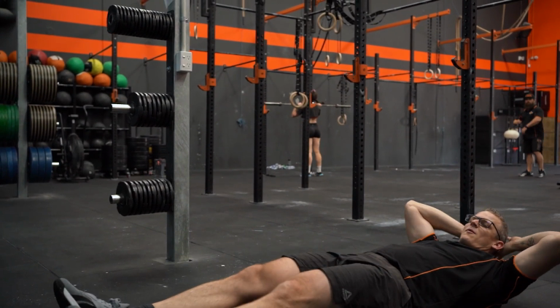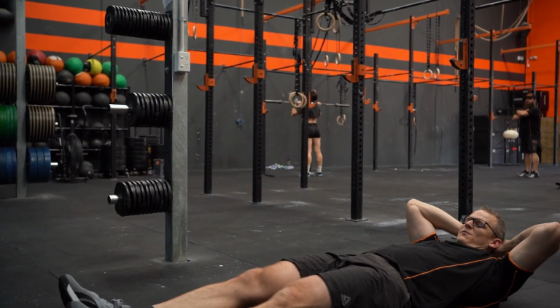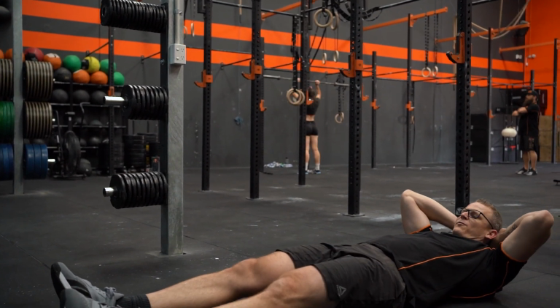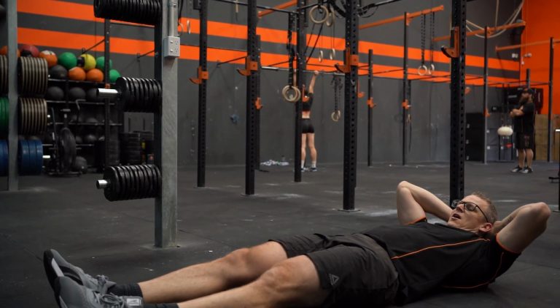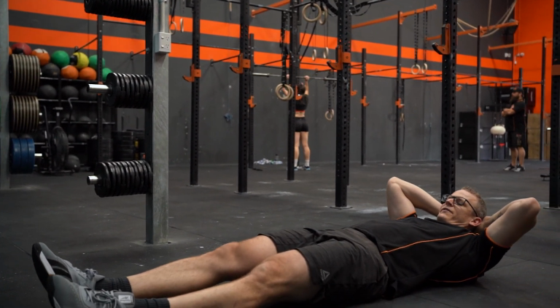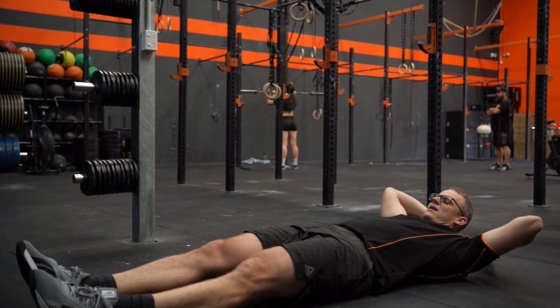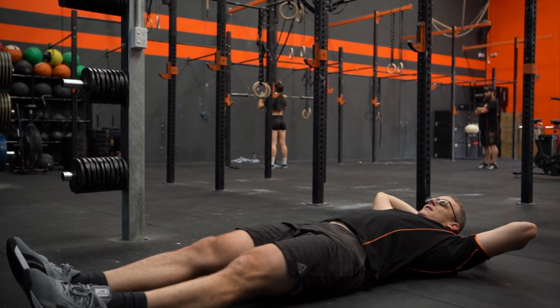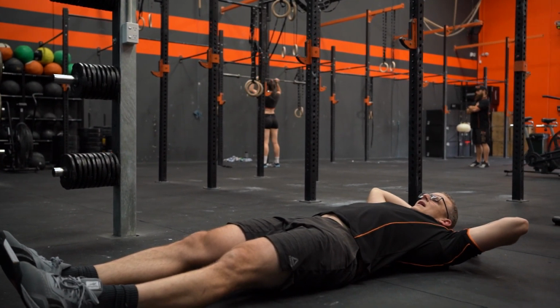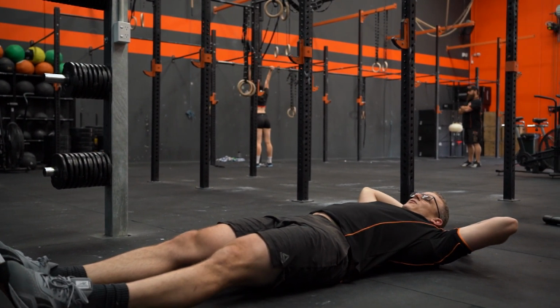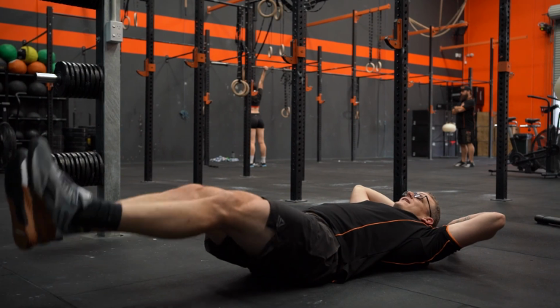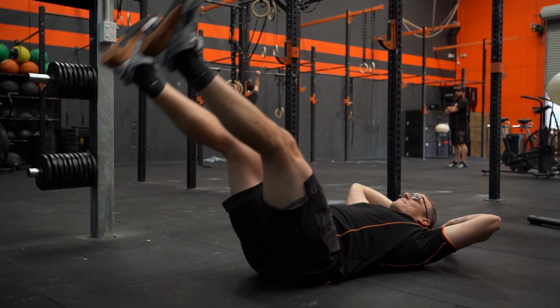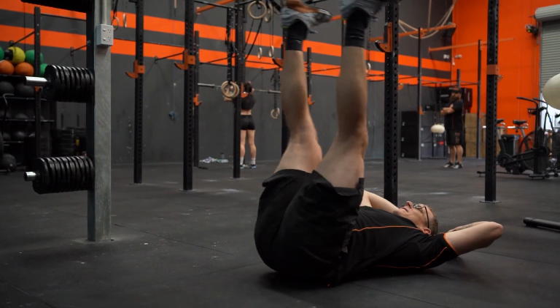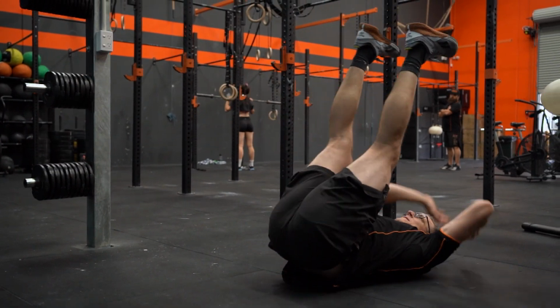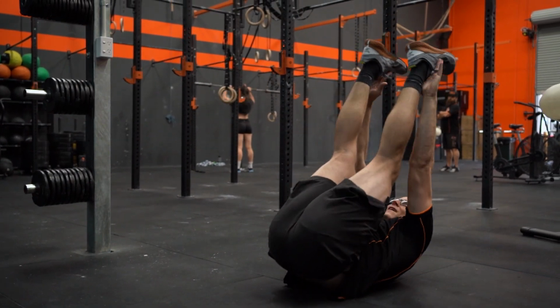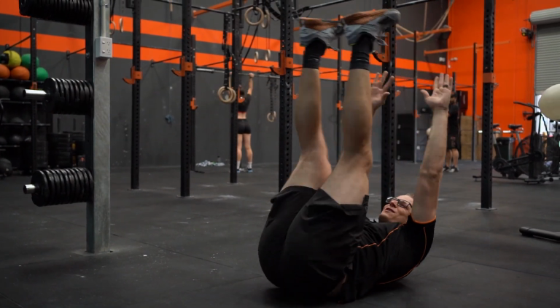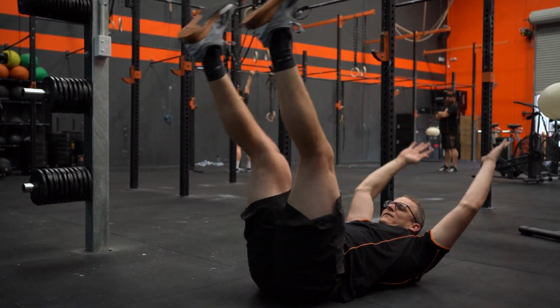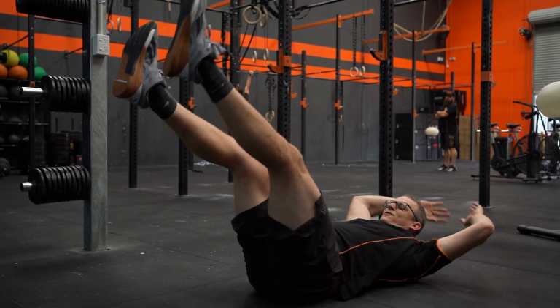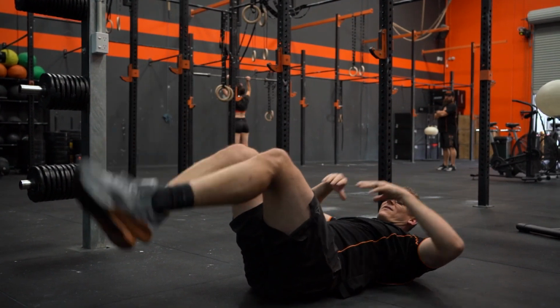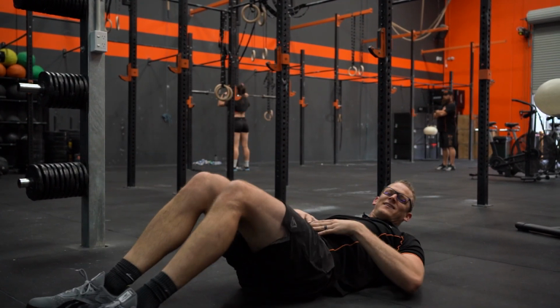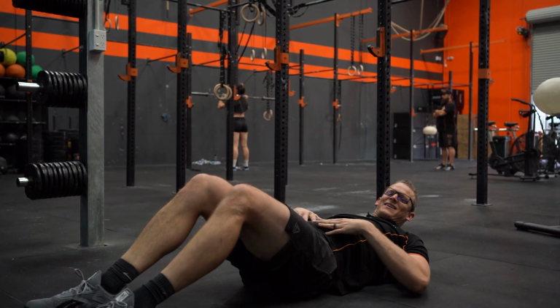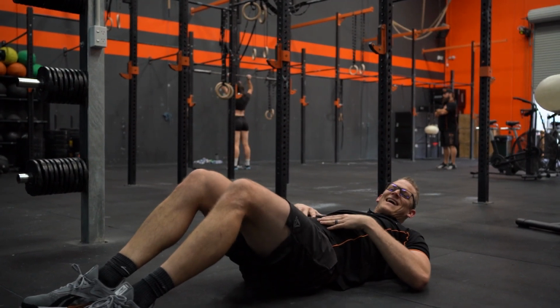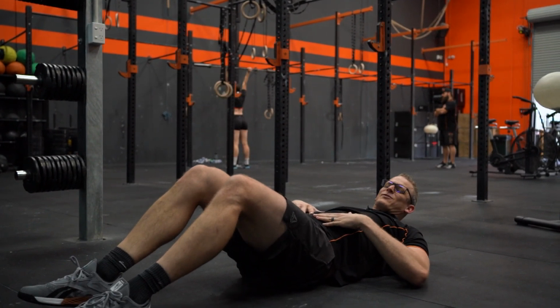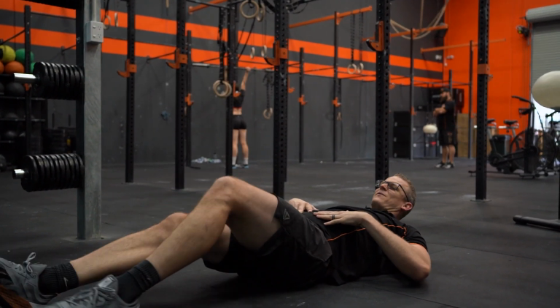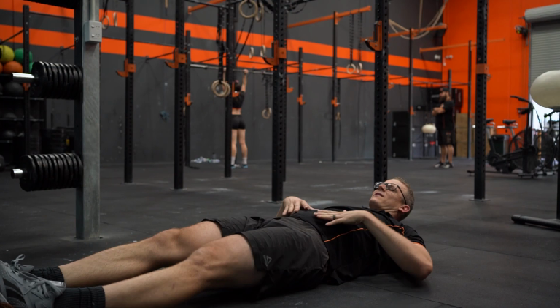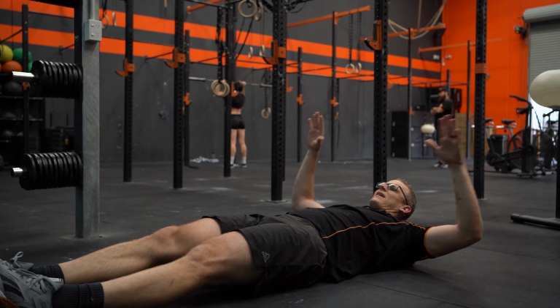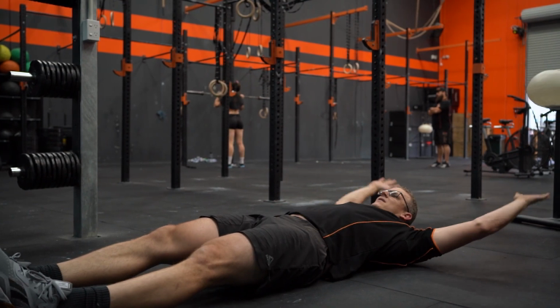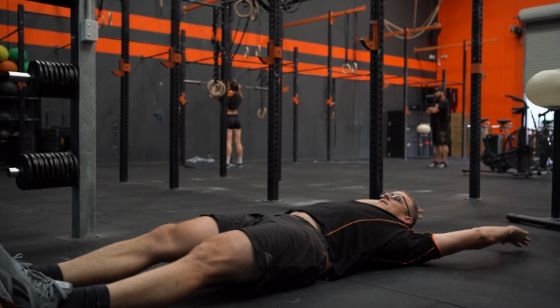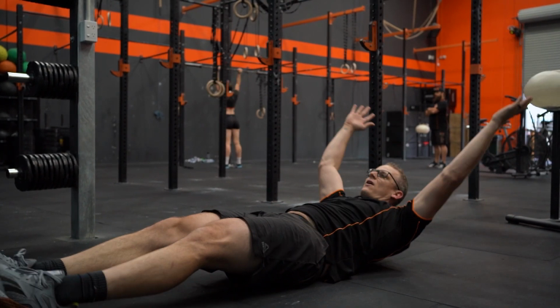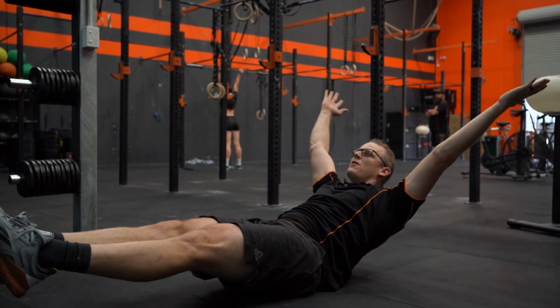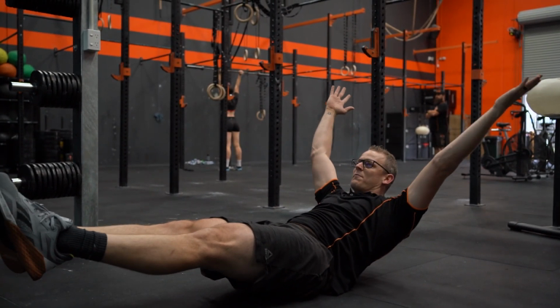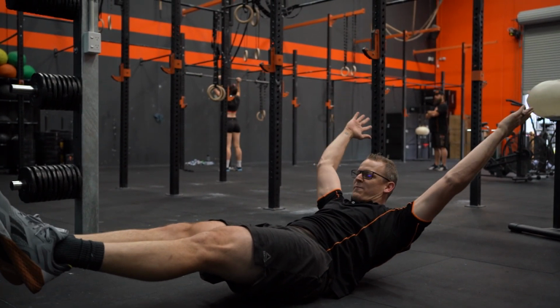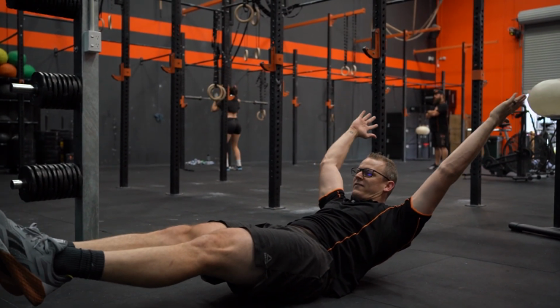Commonly with this one I'll see the feet come up and then people try and reach for the toes, but you're actually not getting the abs.